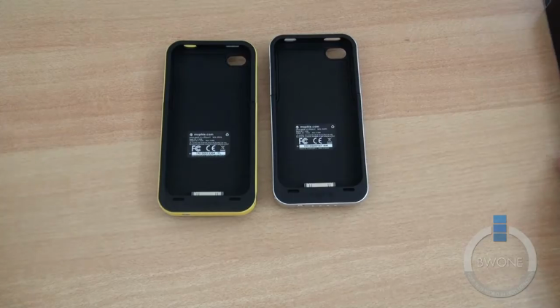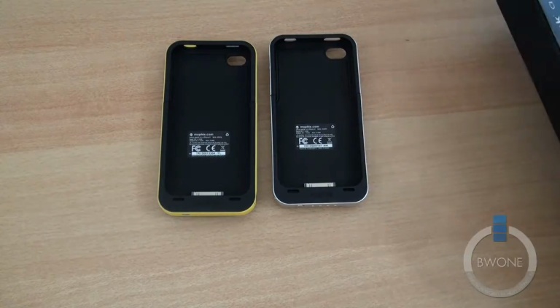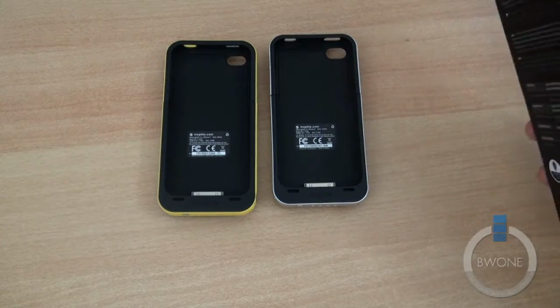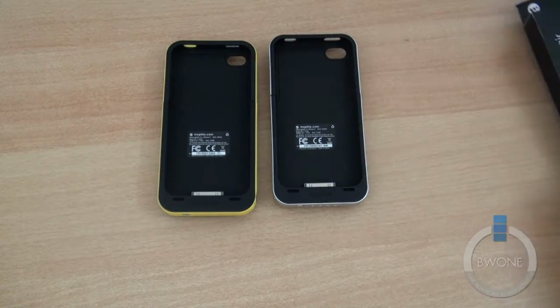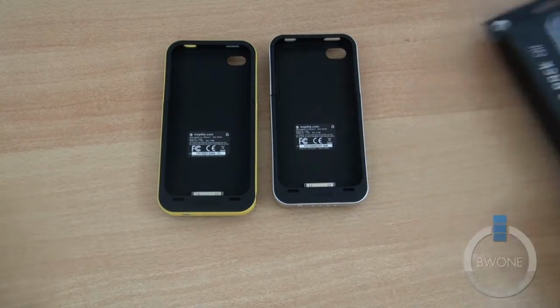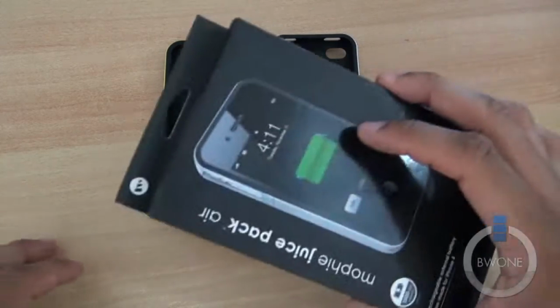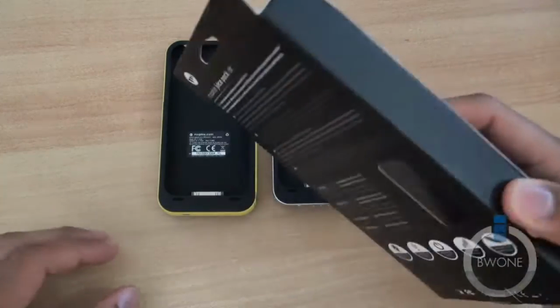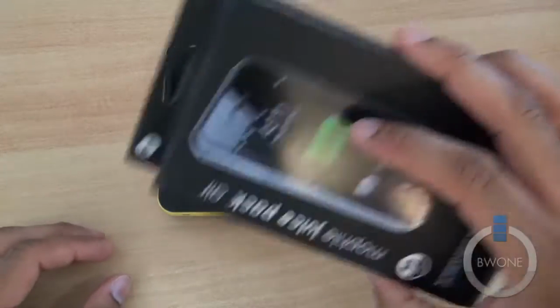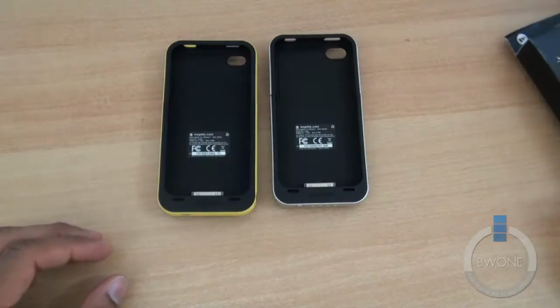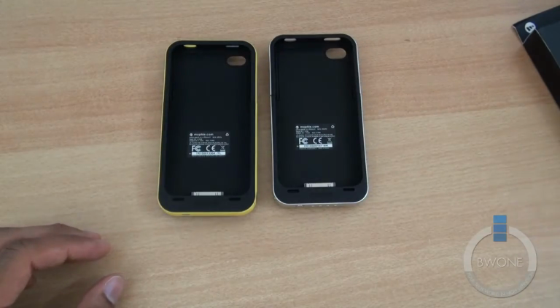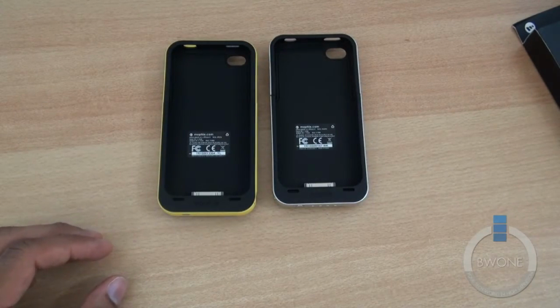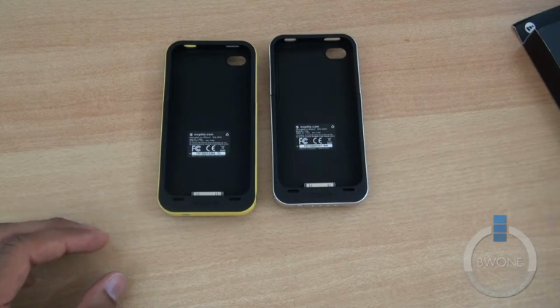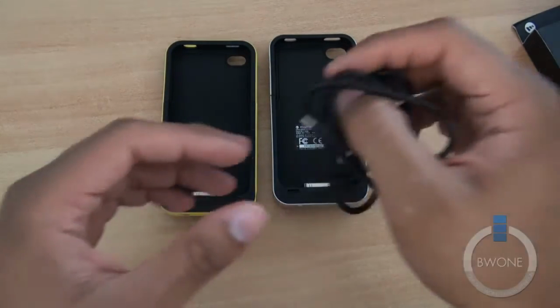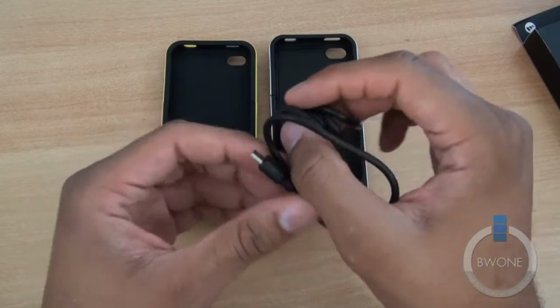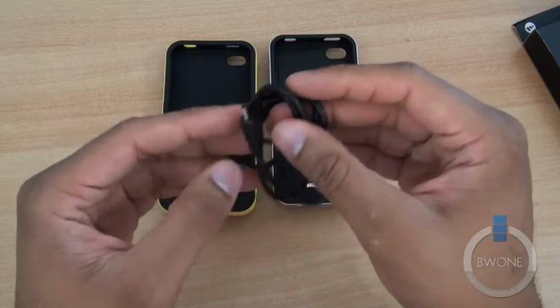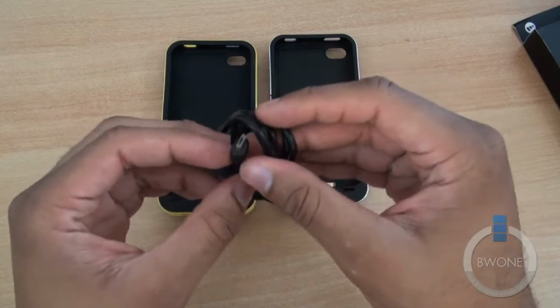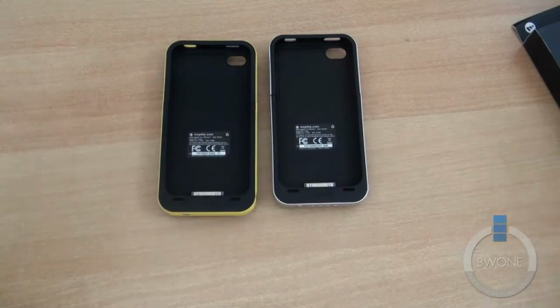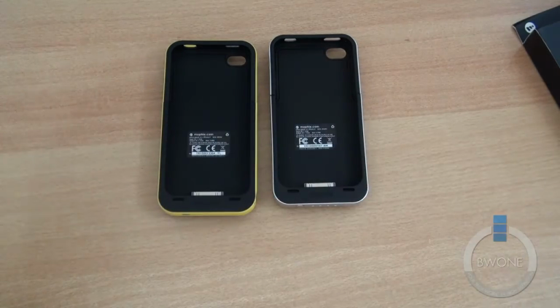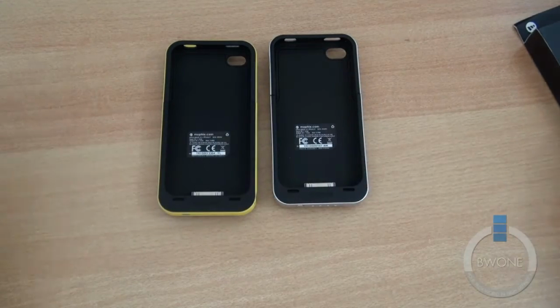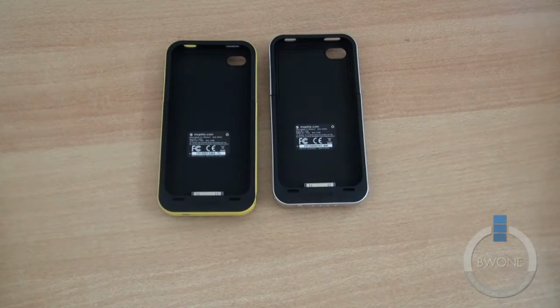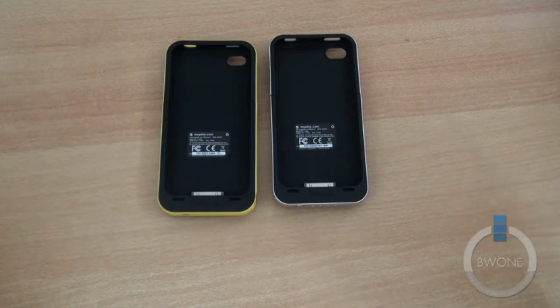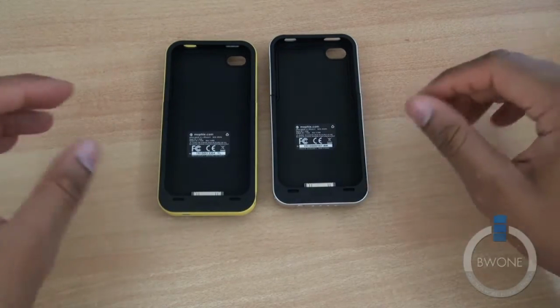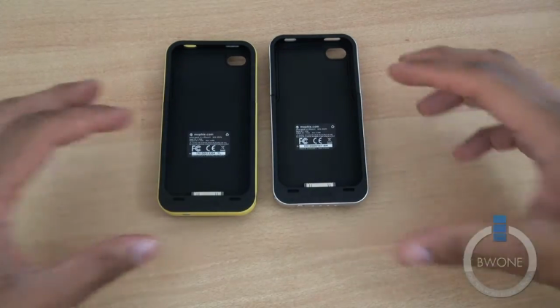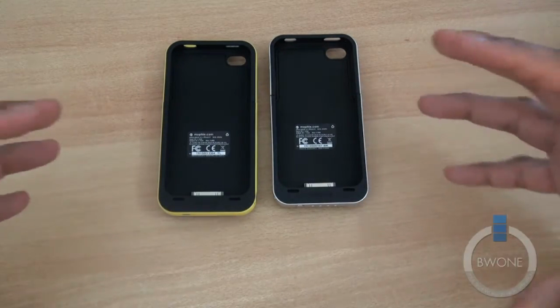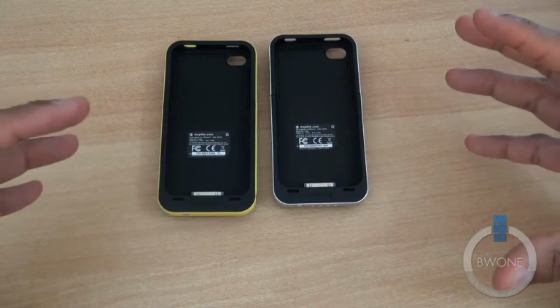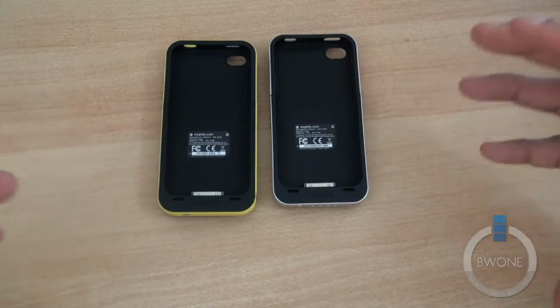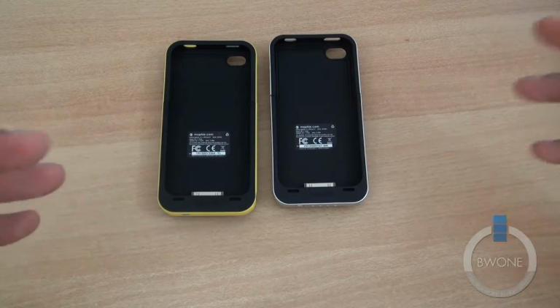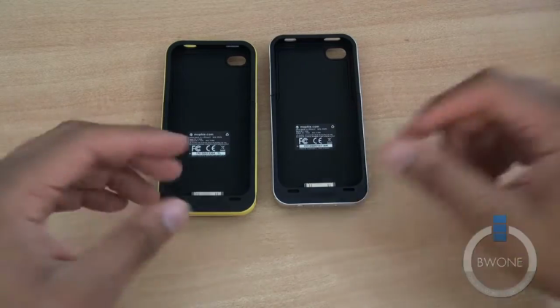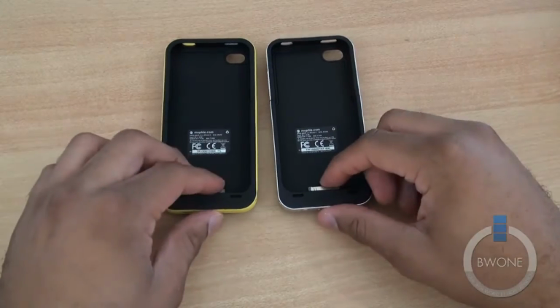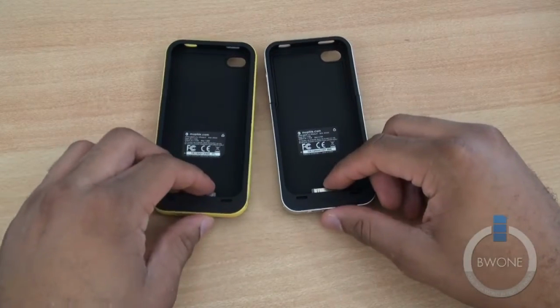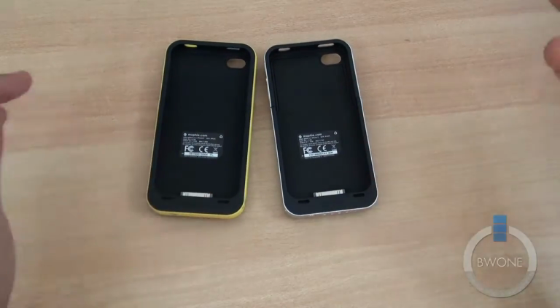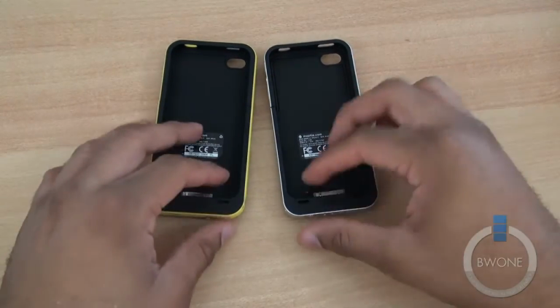Really not much comes inside the box here — just some nice casing along with your typical directions and a micro USB cable for charging and syncing, so you can connect this to your computer and charge and sync your iPhone 4 or 4S.